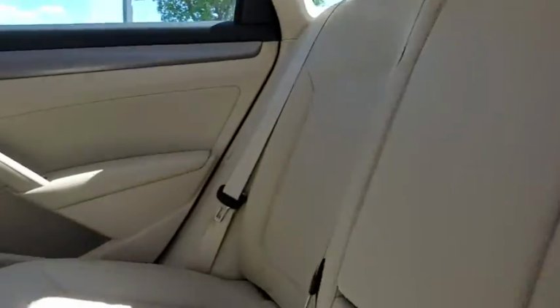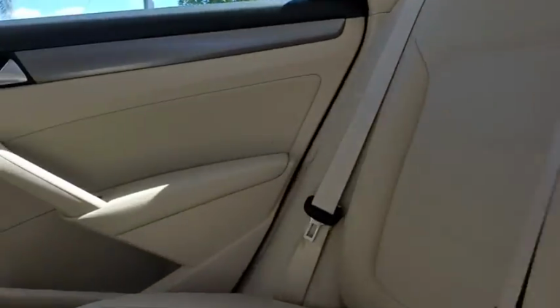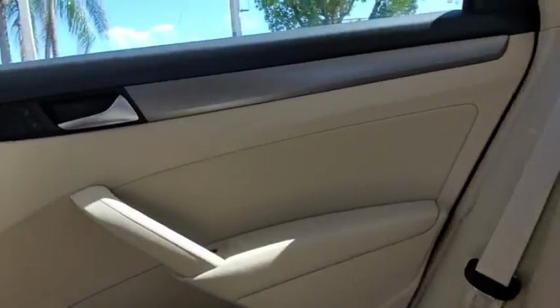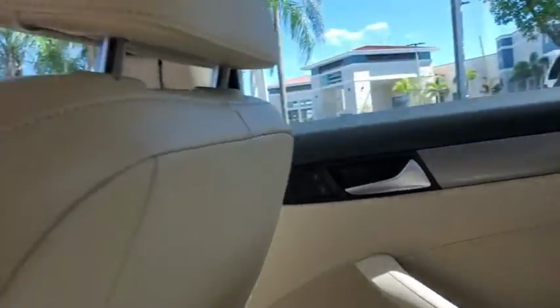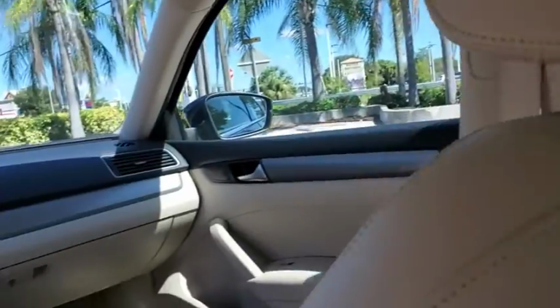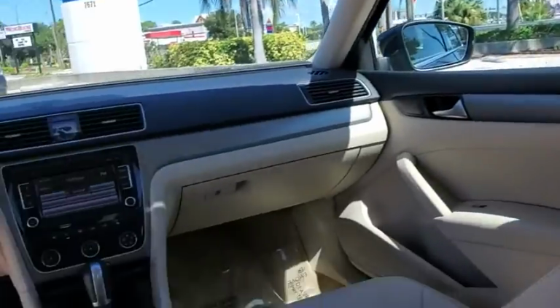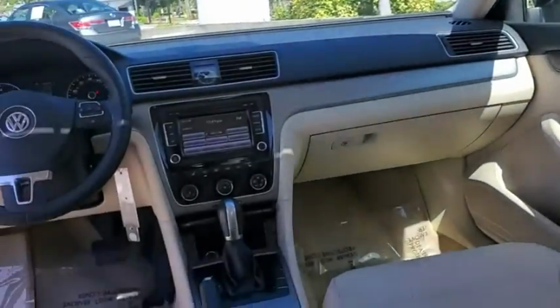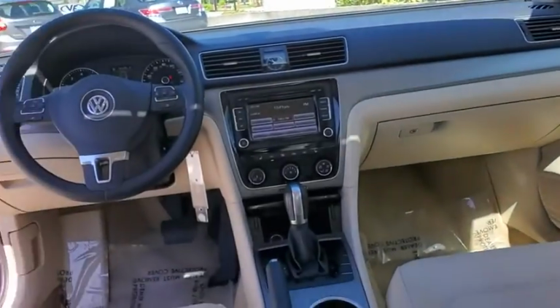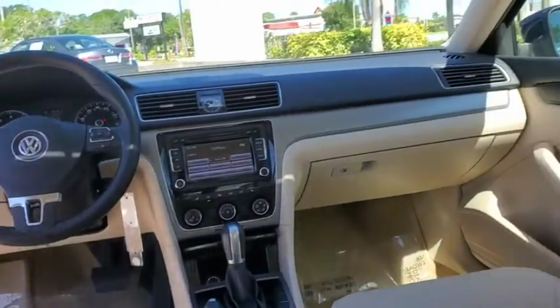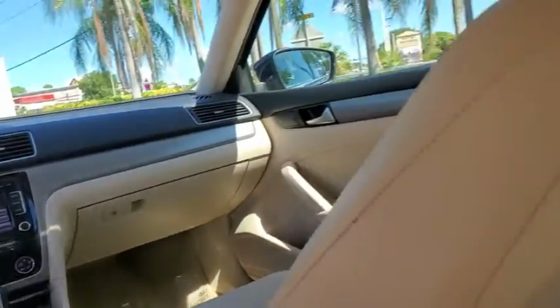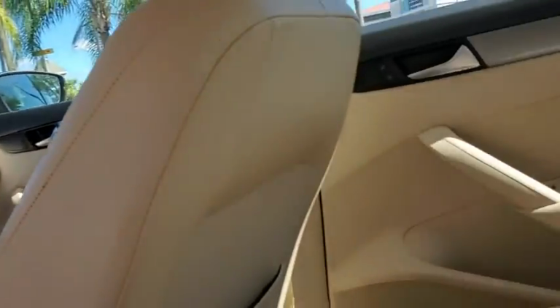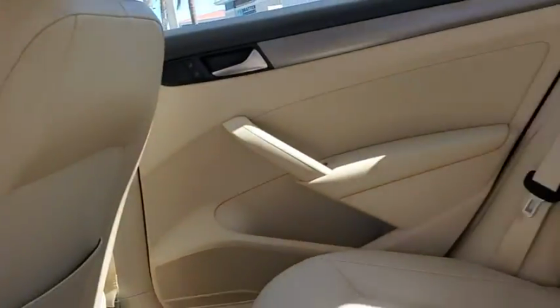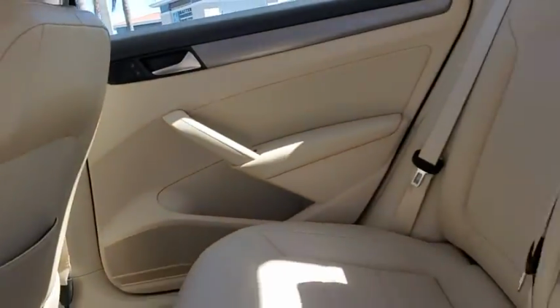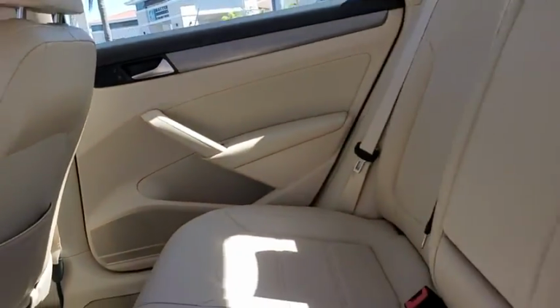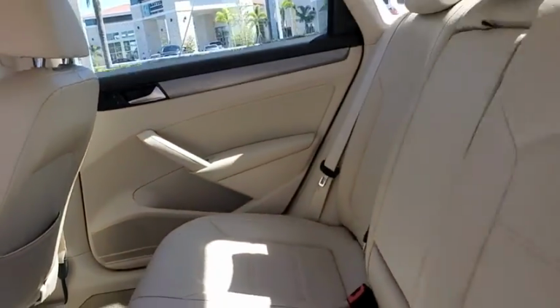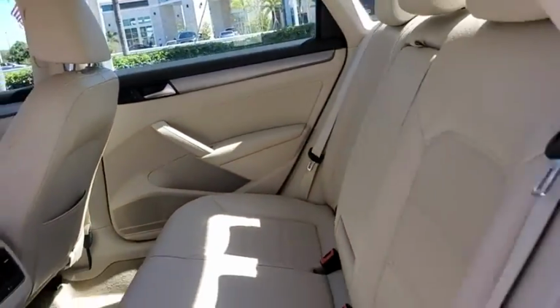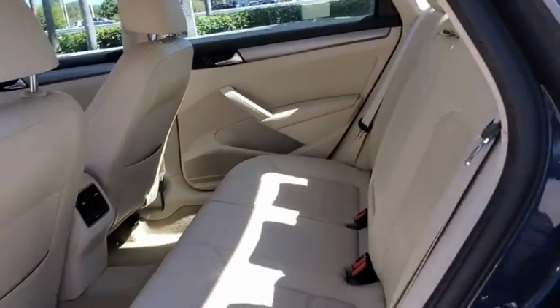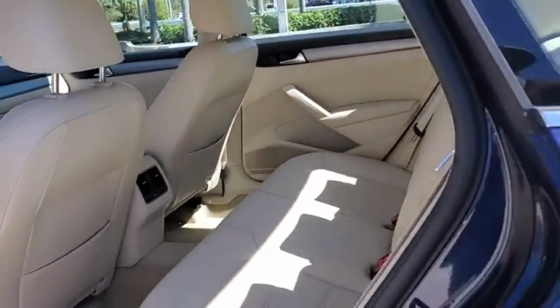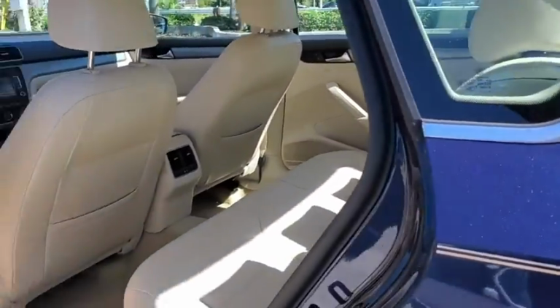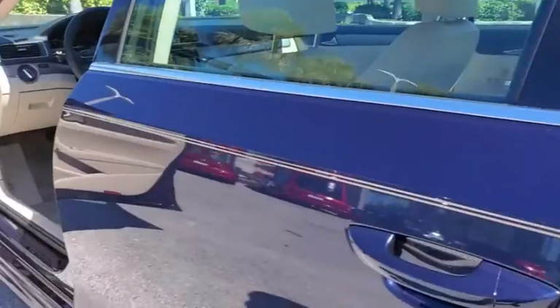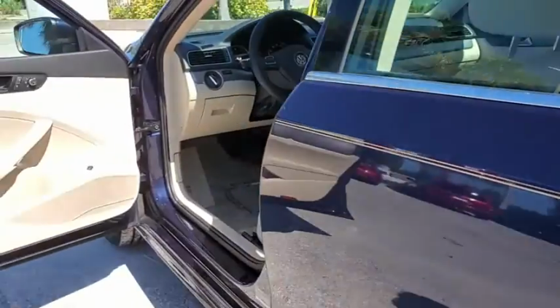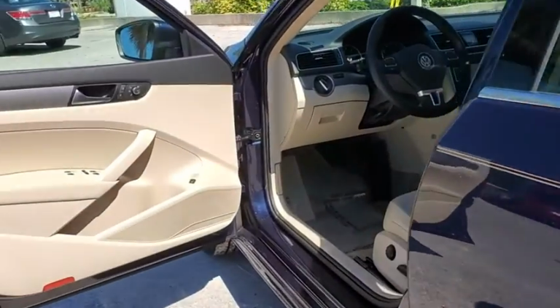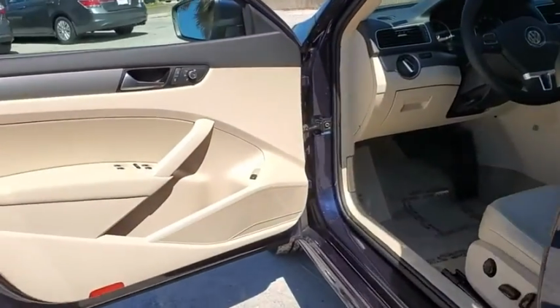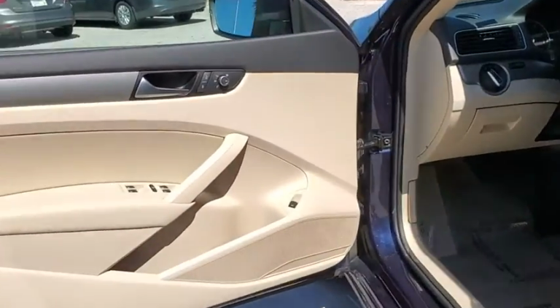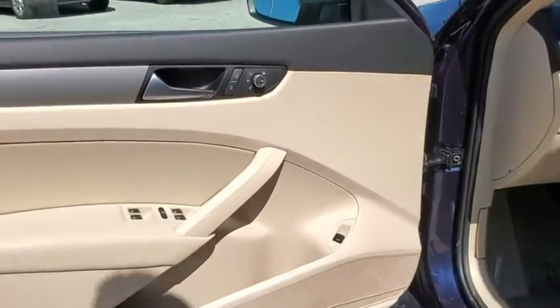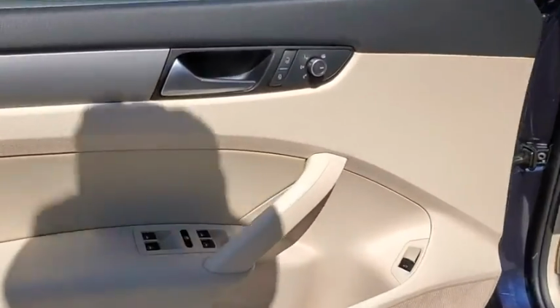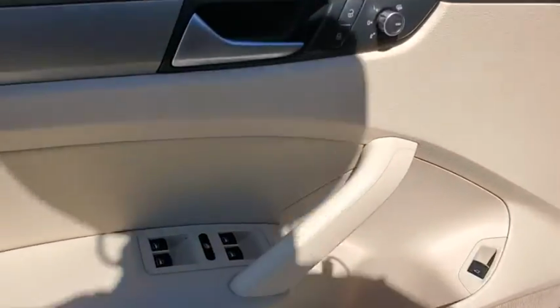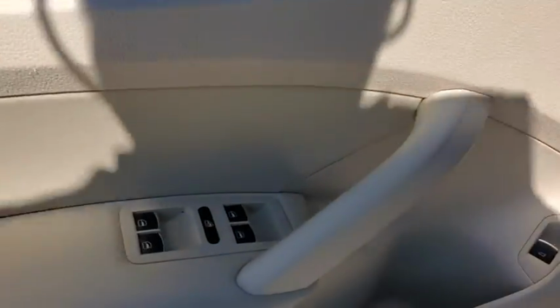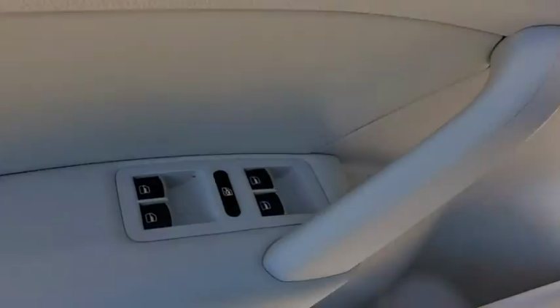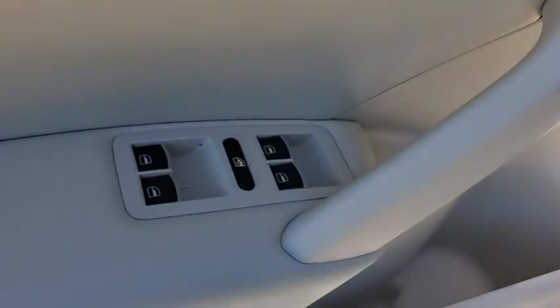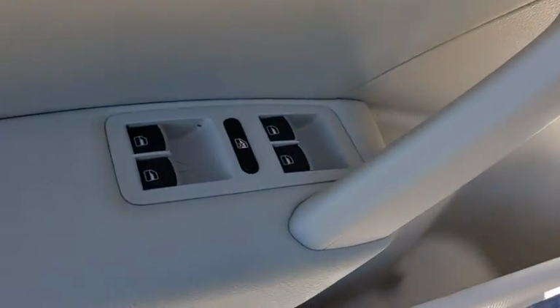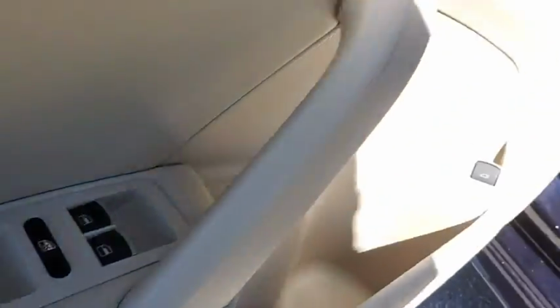Traction control, leather-wrapped steering wheel, dual airbags, alloy wheels, power steering, four-wheel disc brakes, eight speakers, CD player, rear window defroster, compass.